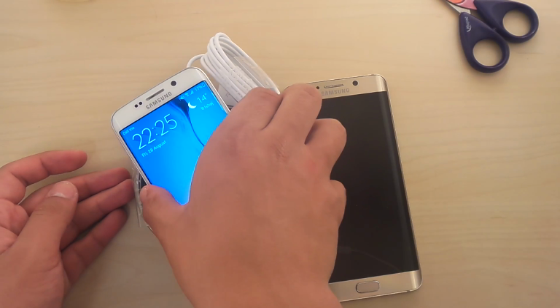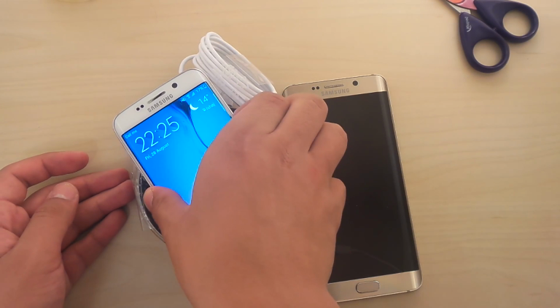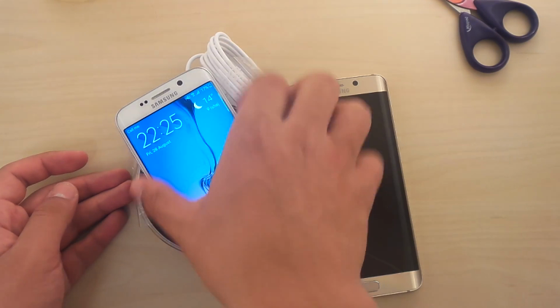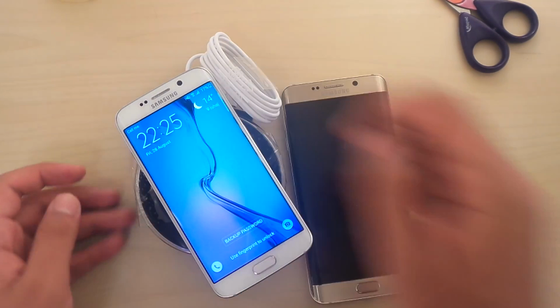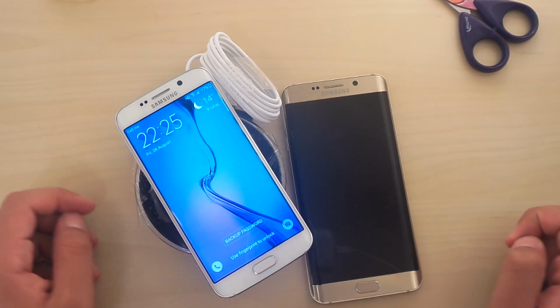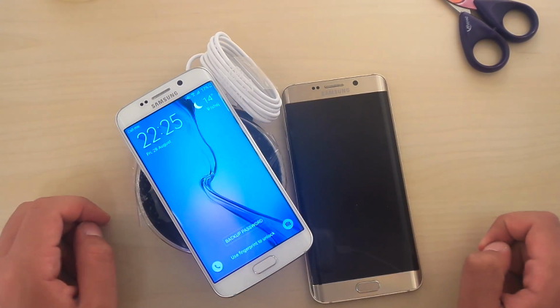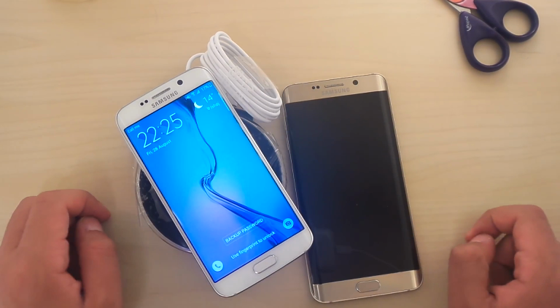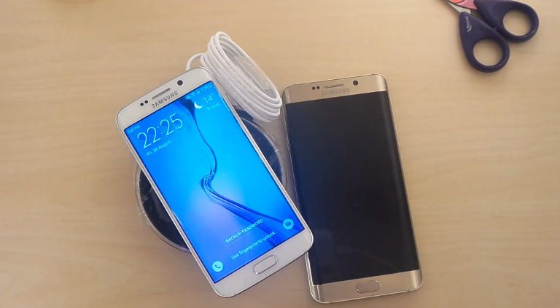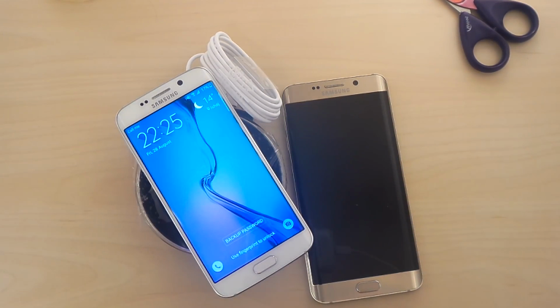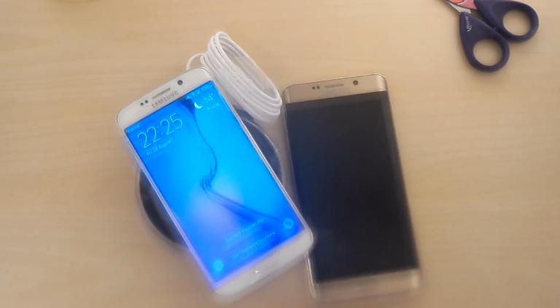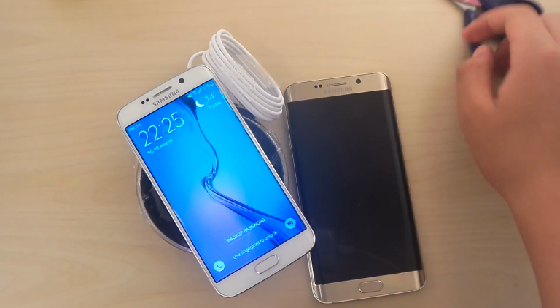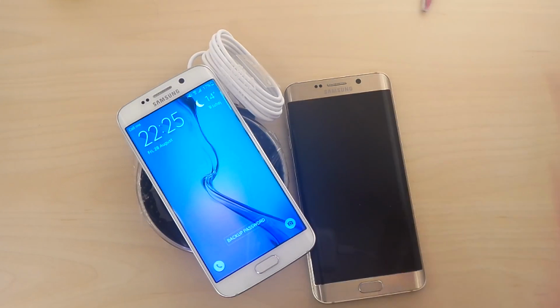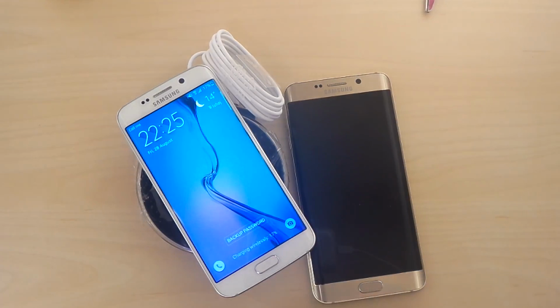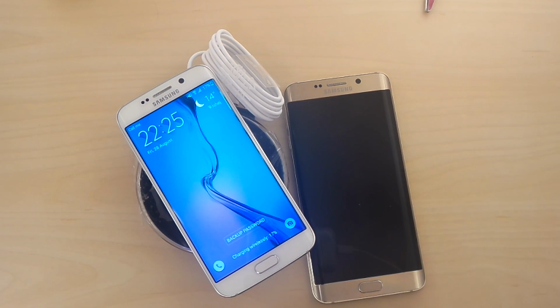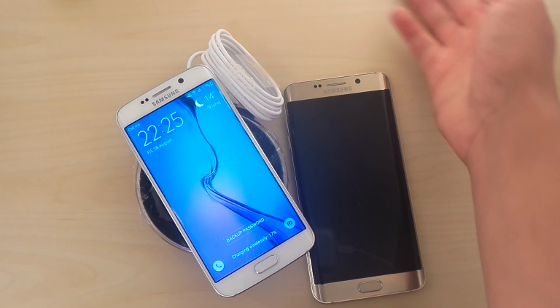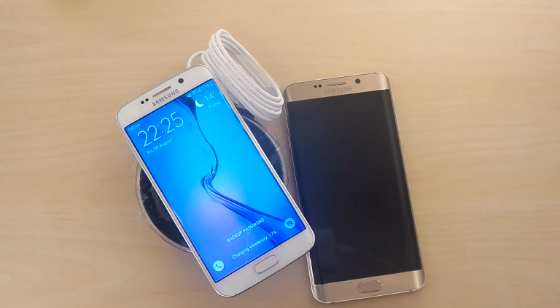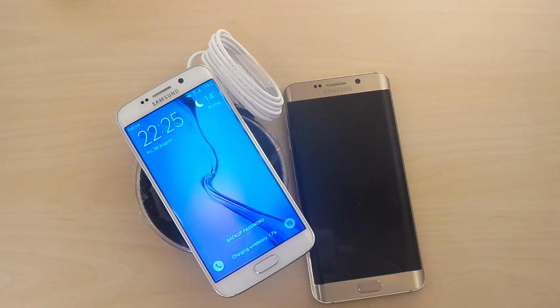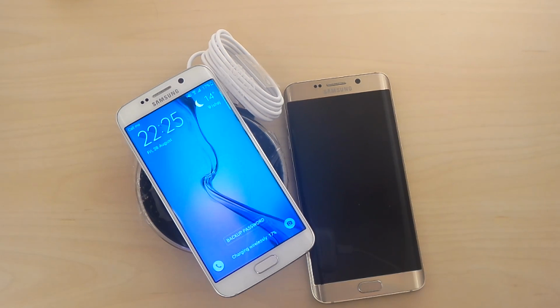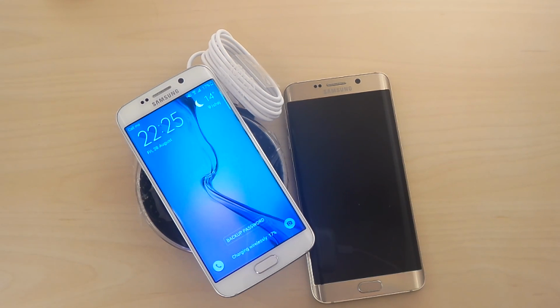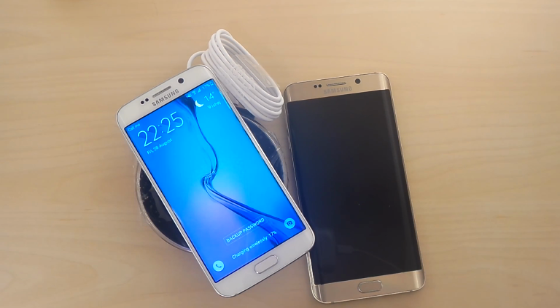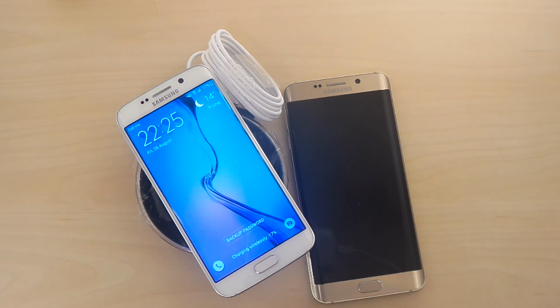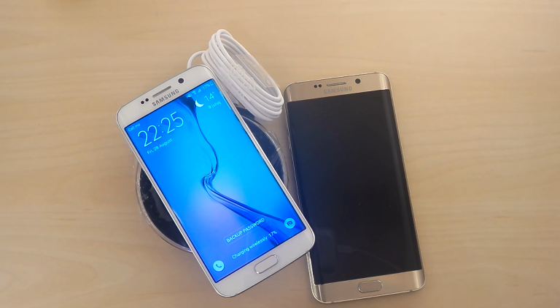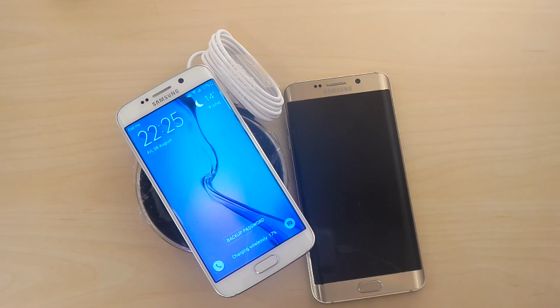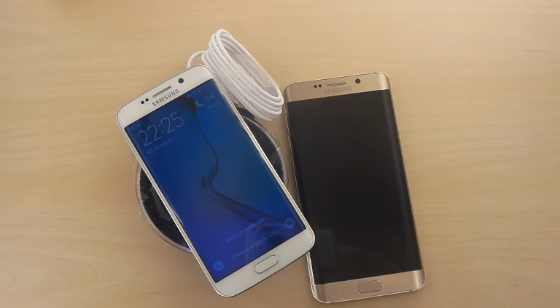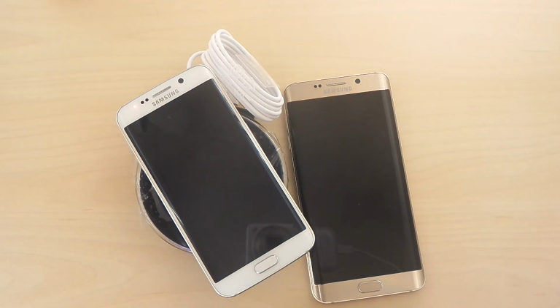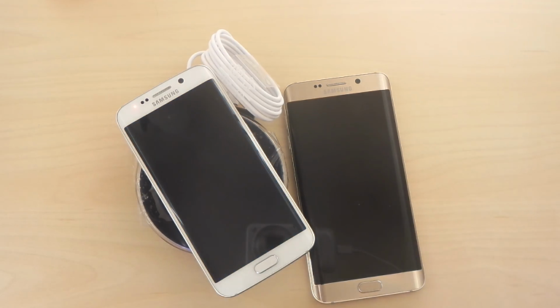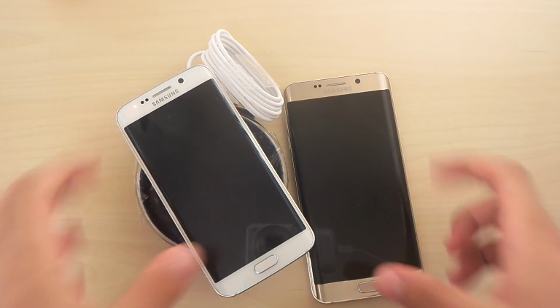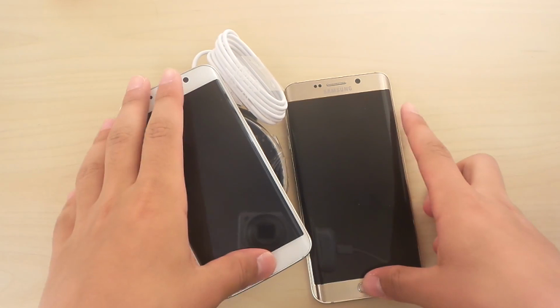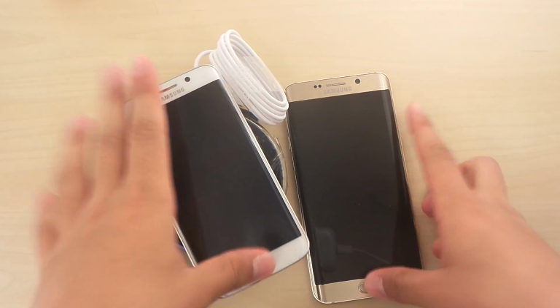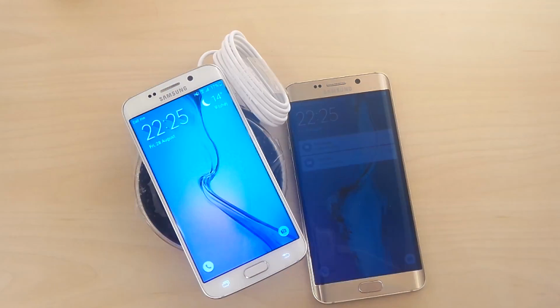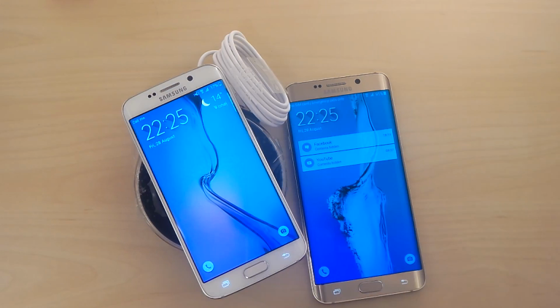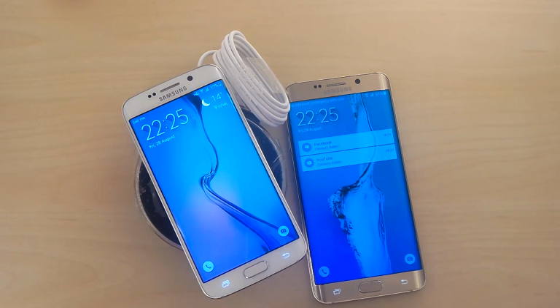Here we go — it's charging, look at that! That was a quick little video, guys. Hope you enjoyed this quick tutorial, and if you liked it, I would definitely appreciate a thumbs up. See you guys in the next one. Peace out.